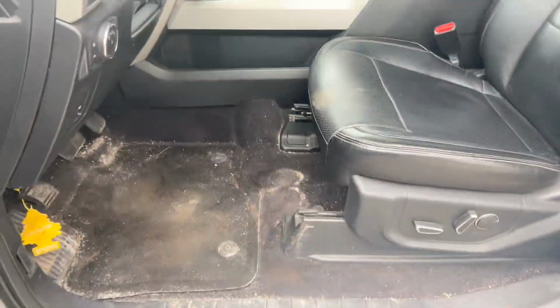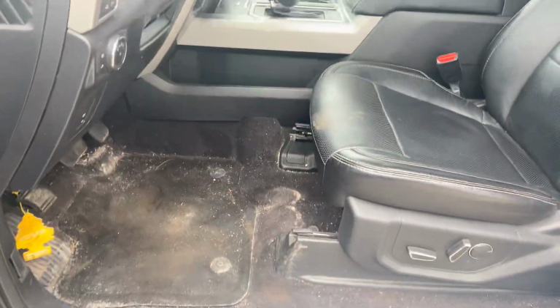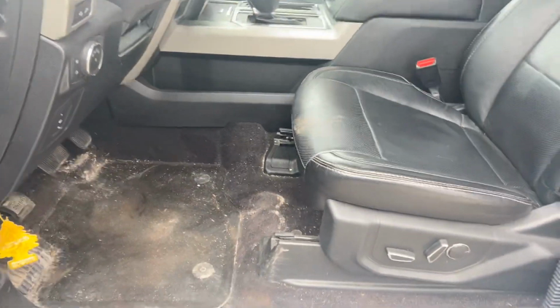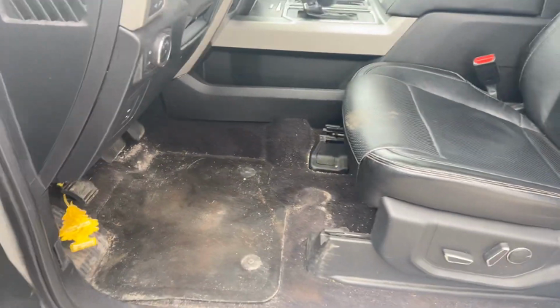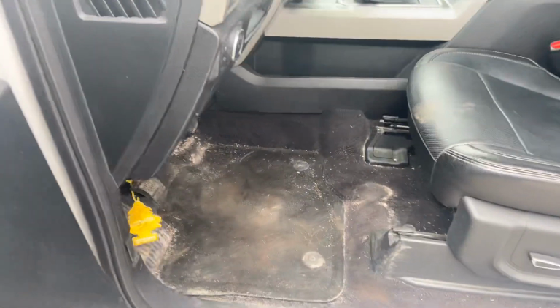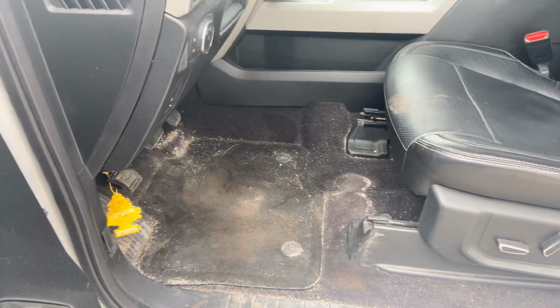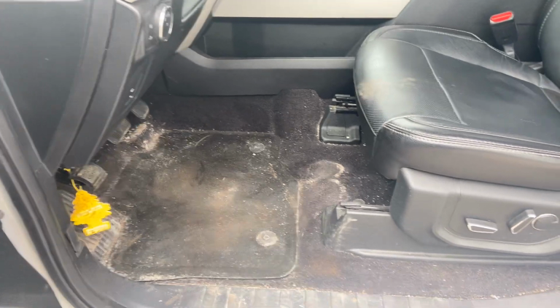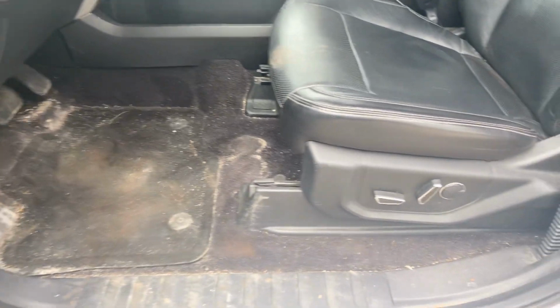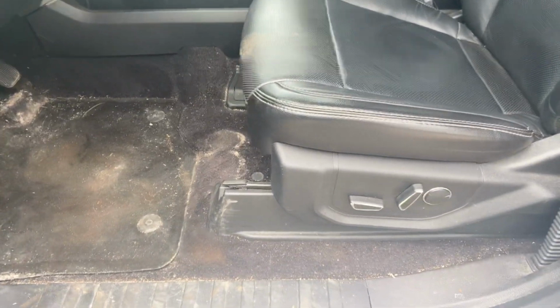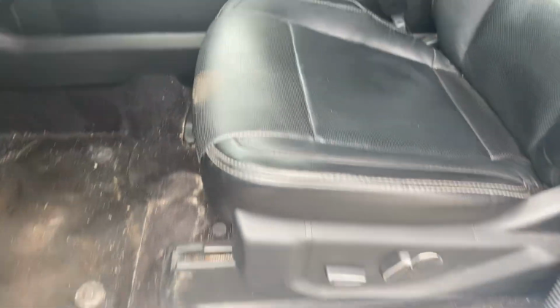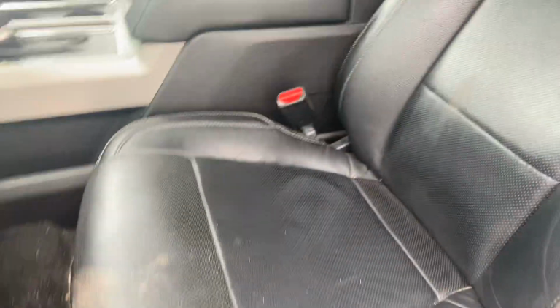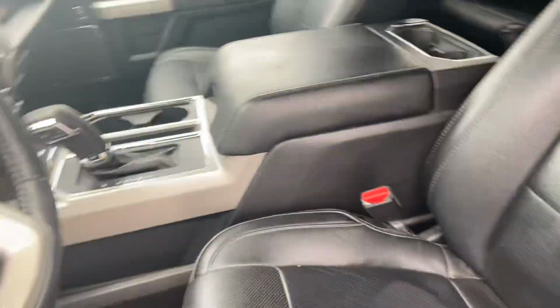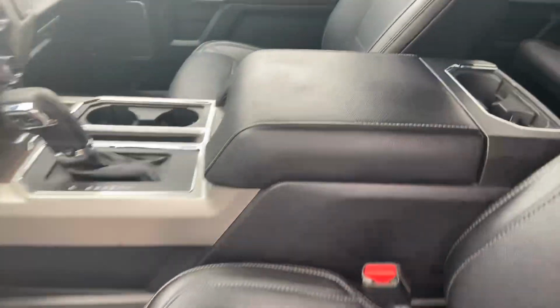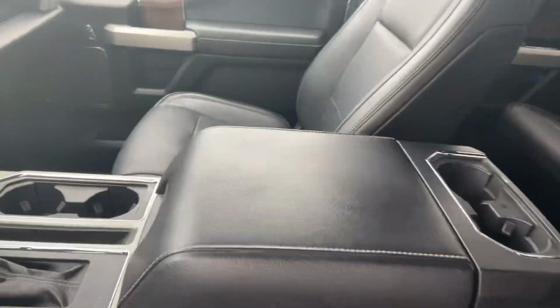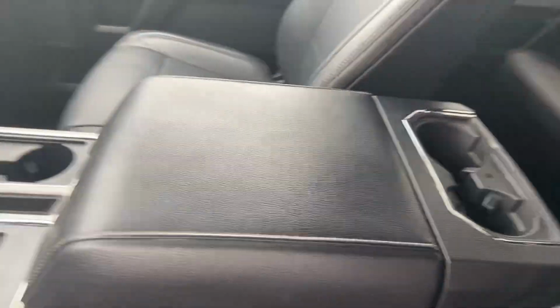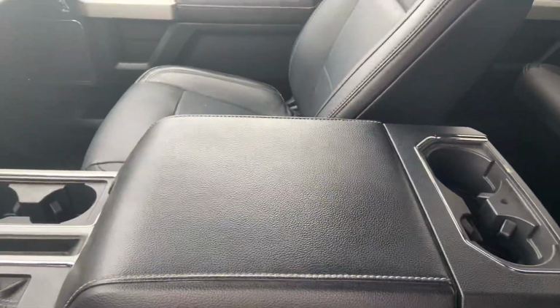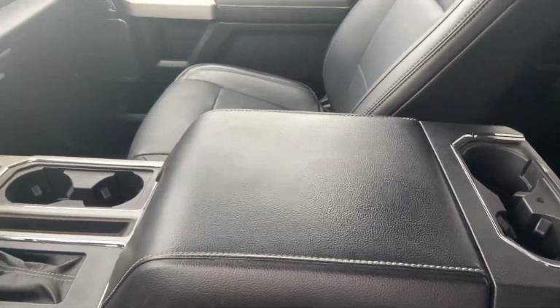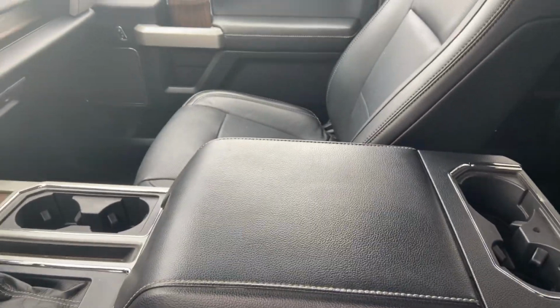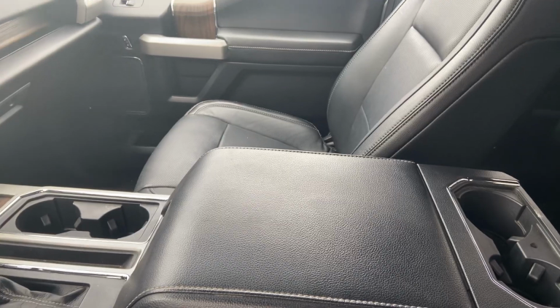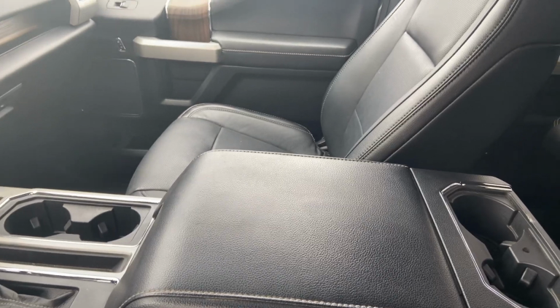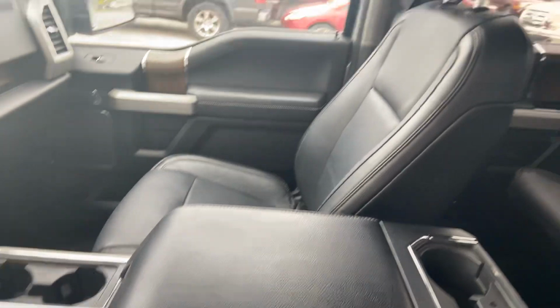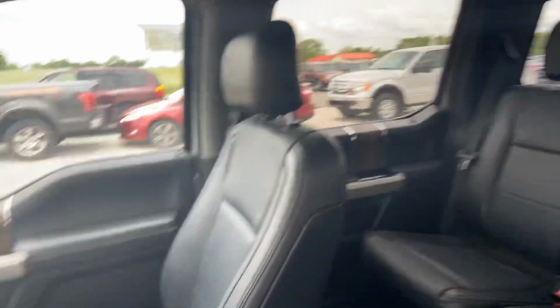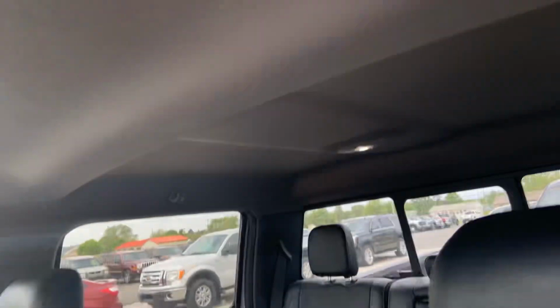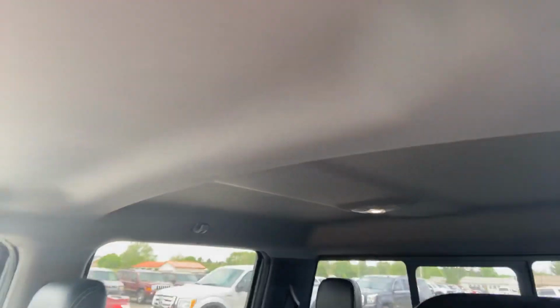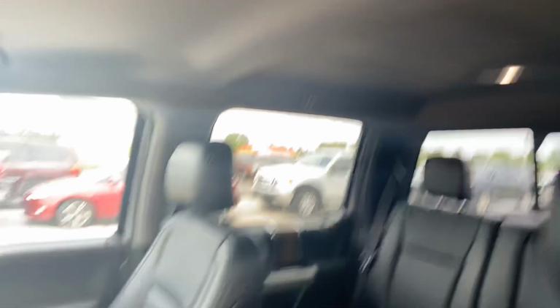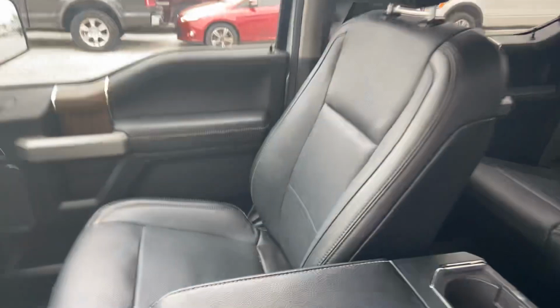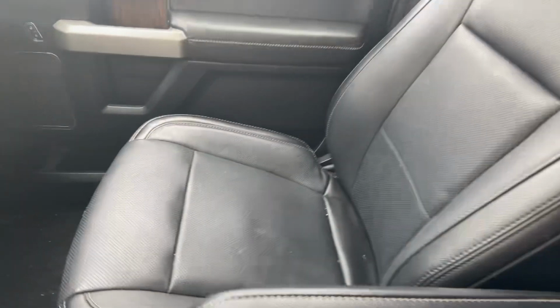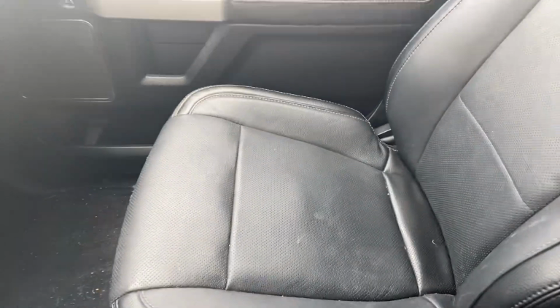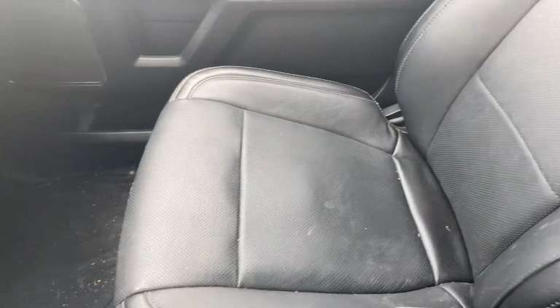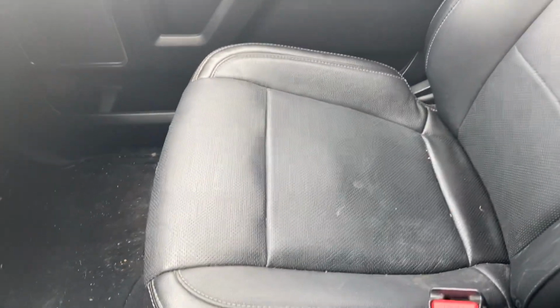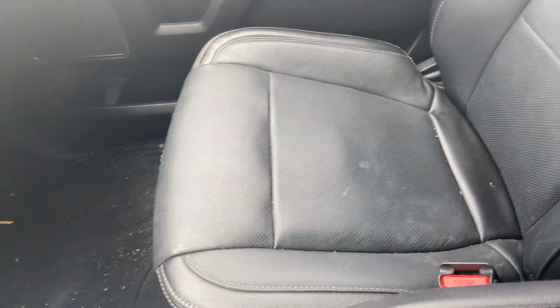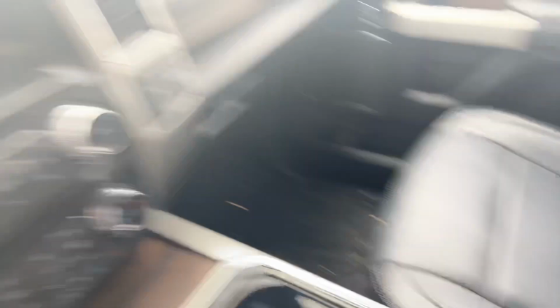Honestly it smells great in here. We'll get it detailed for you. You get the center console as well, and even though it is a Lariat, it's the package I prefer — no sunroof. It seems like there are more issues with the sunroofs.